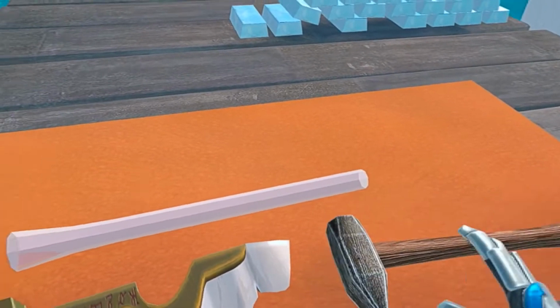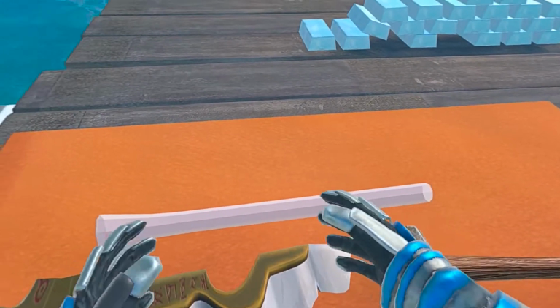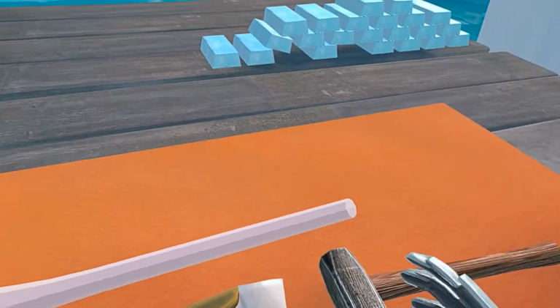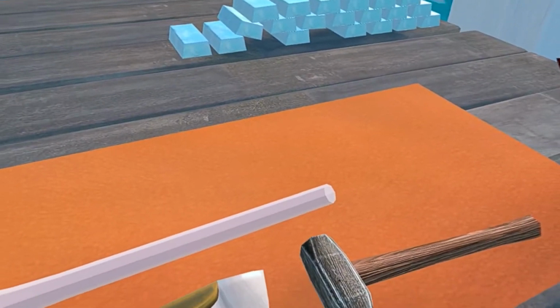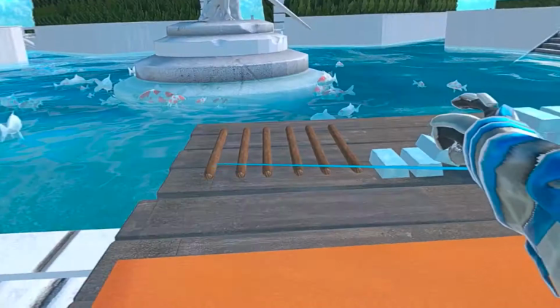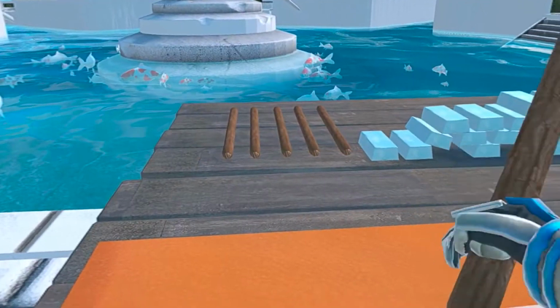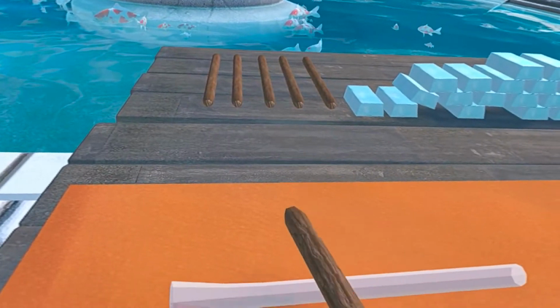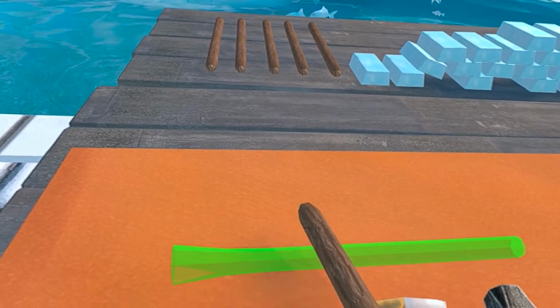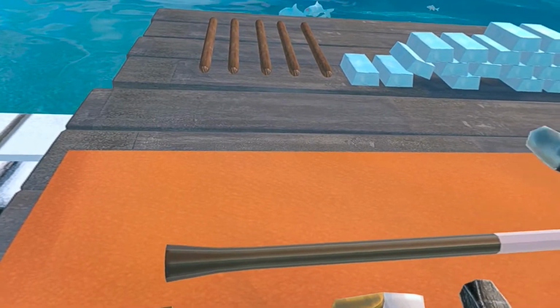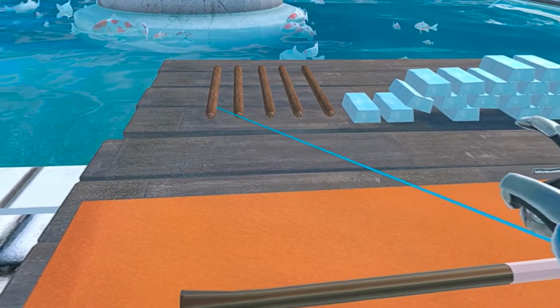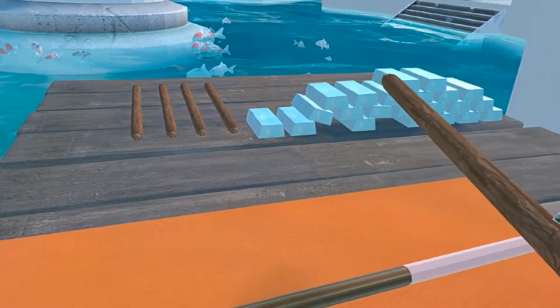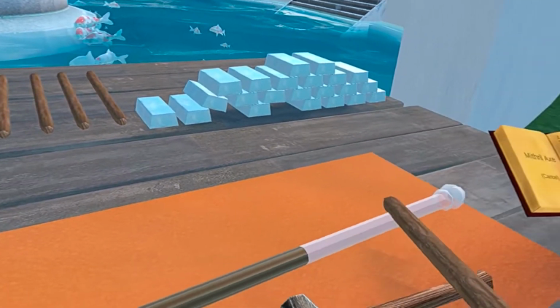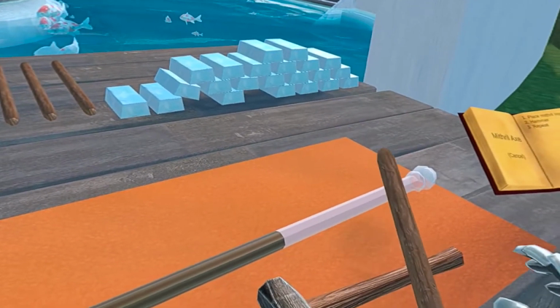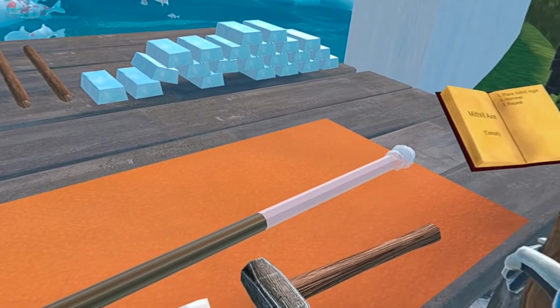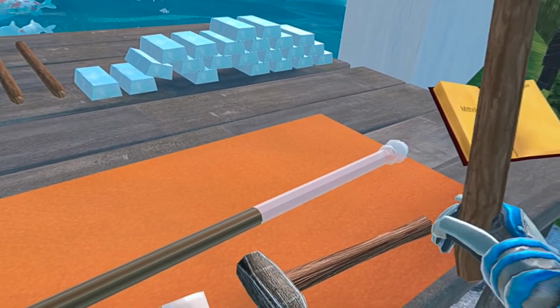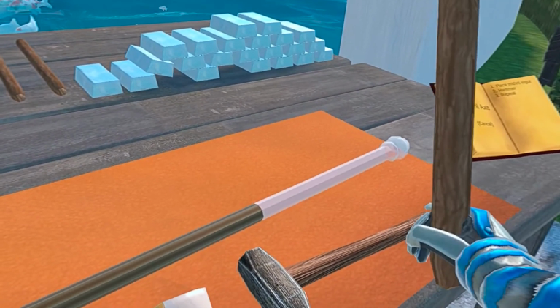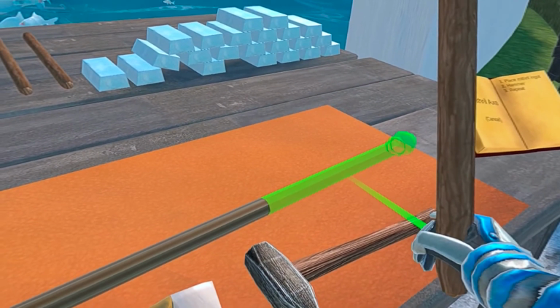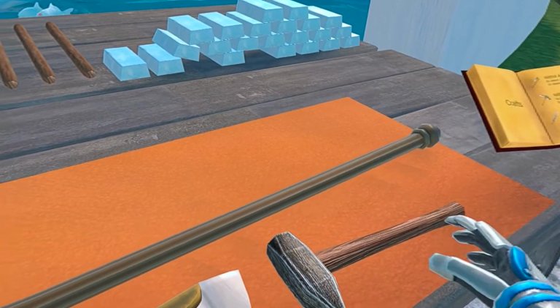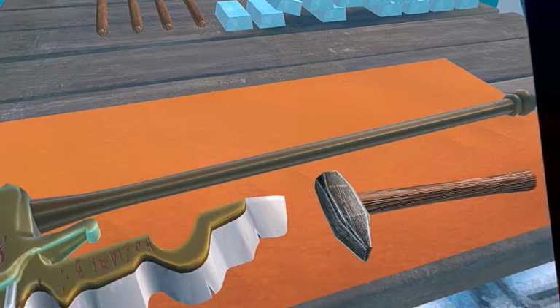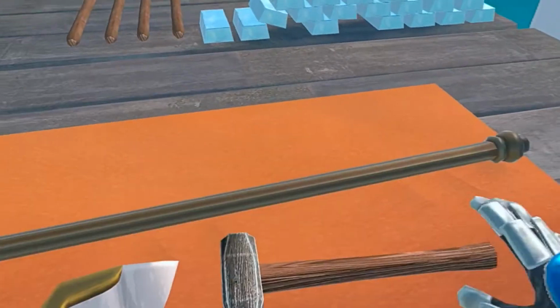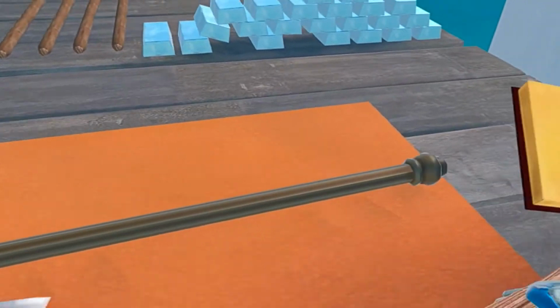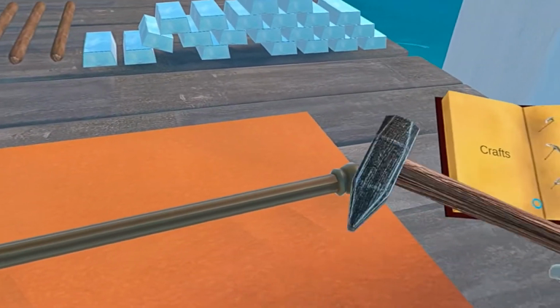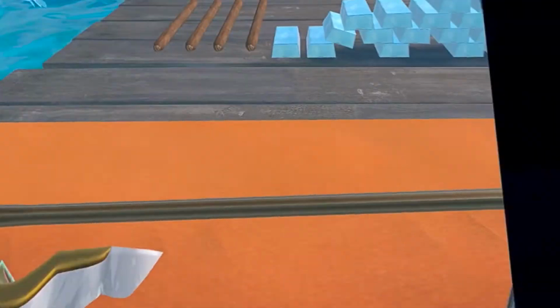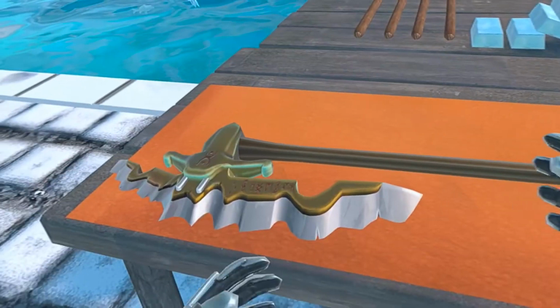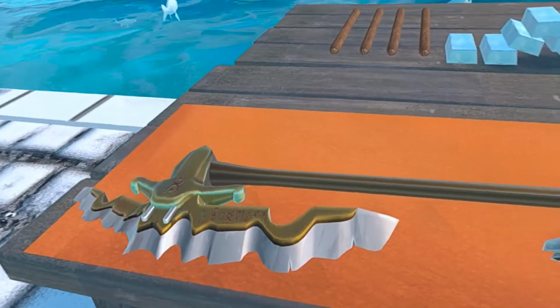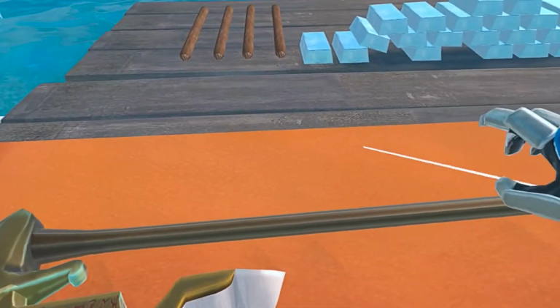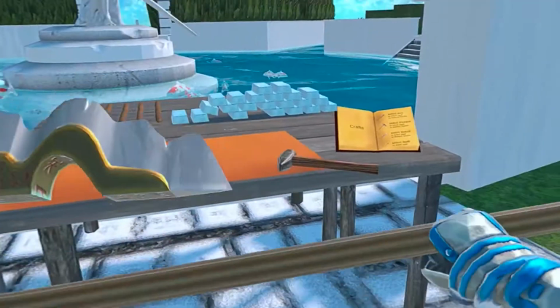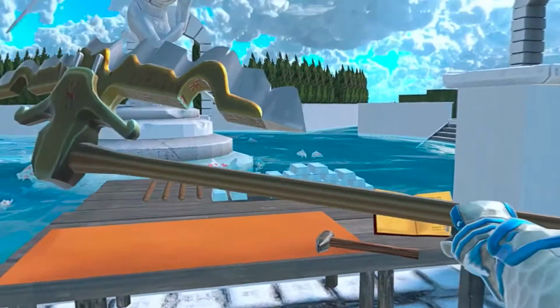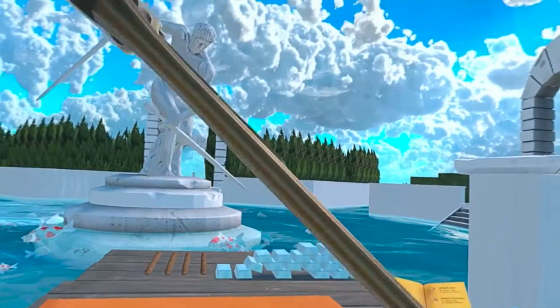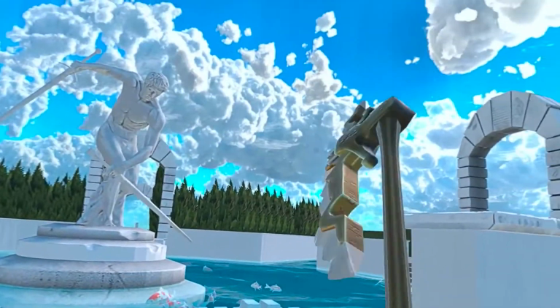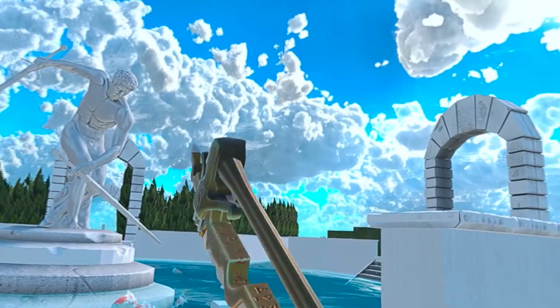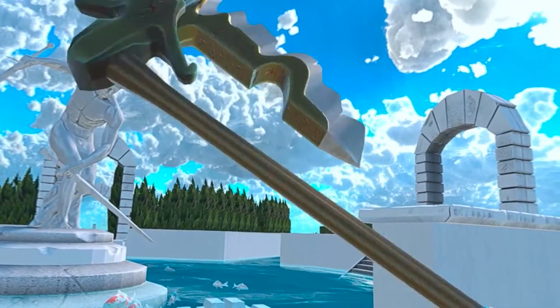And now let's put the medium handles. And there we have the mithril axe. We can now use it to chop some wood.